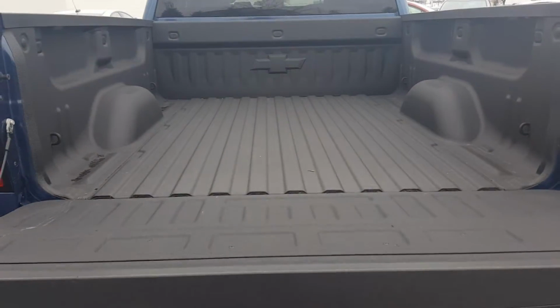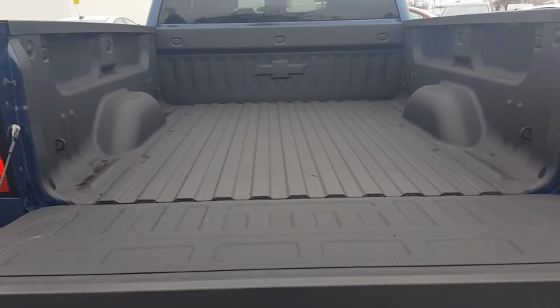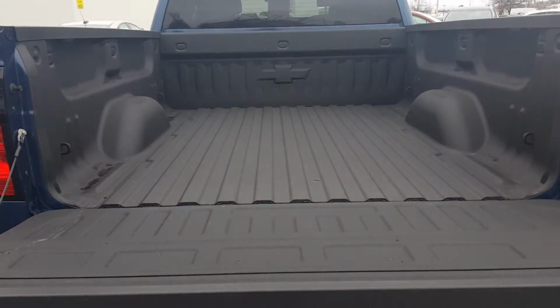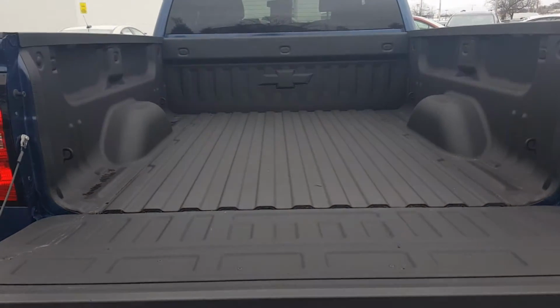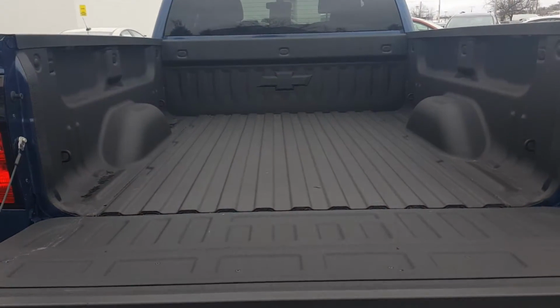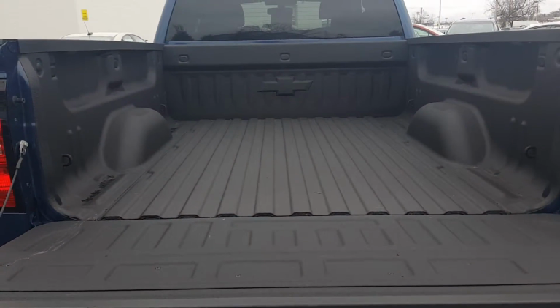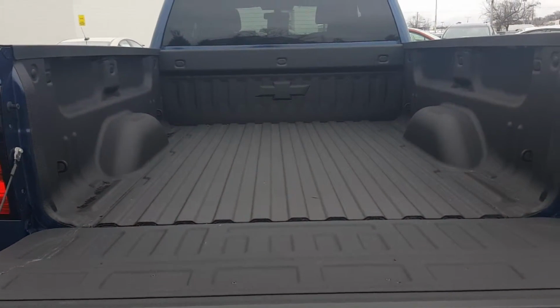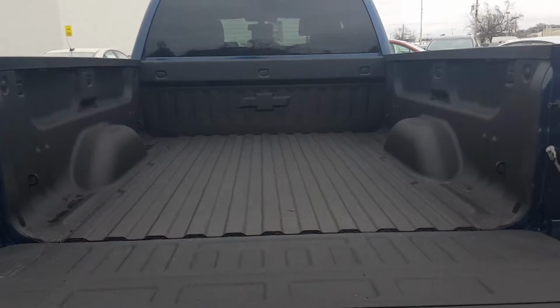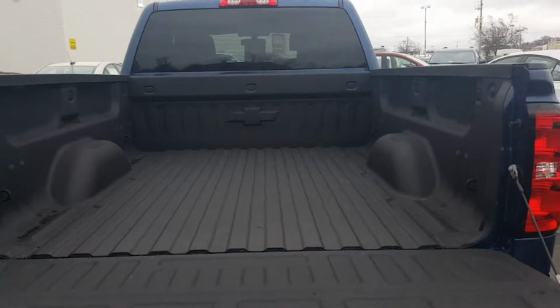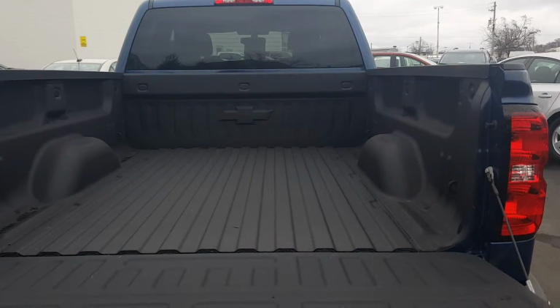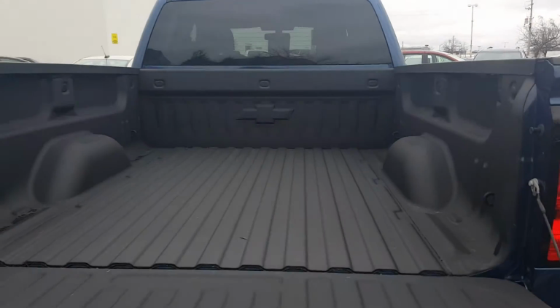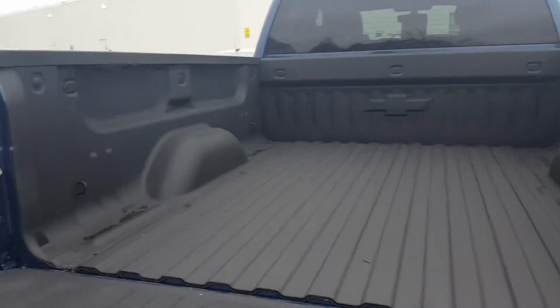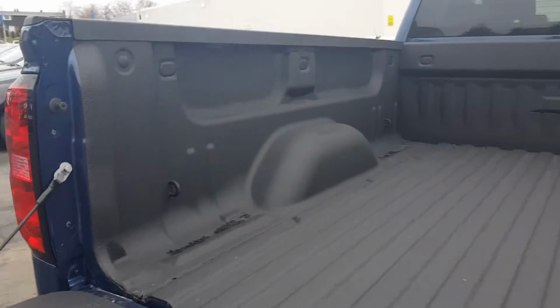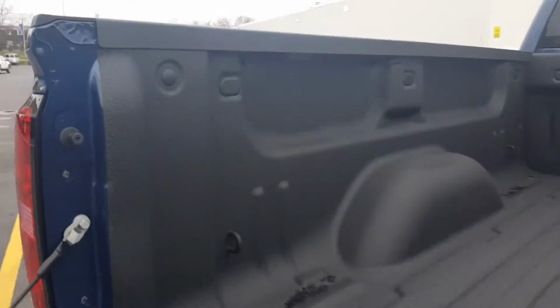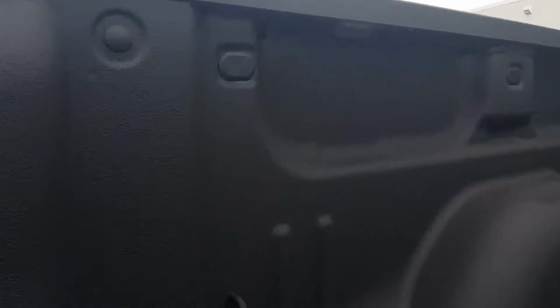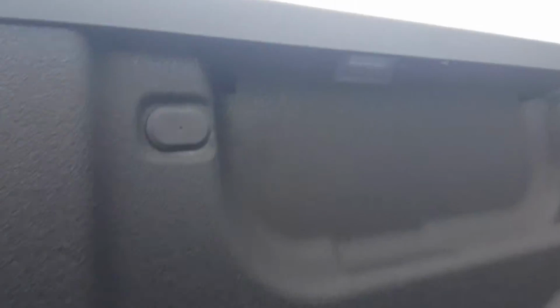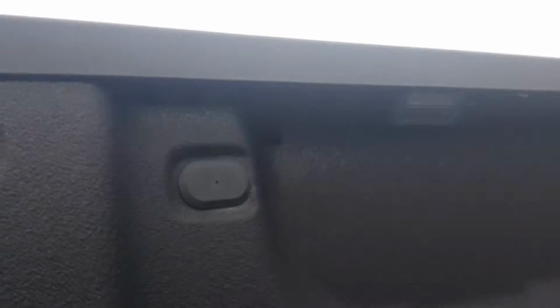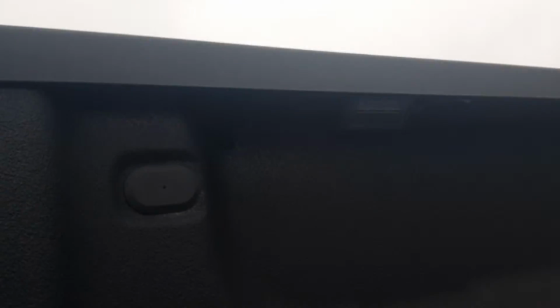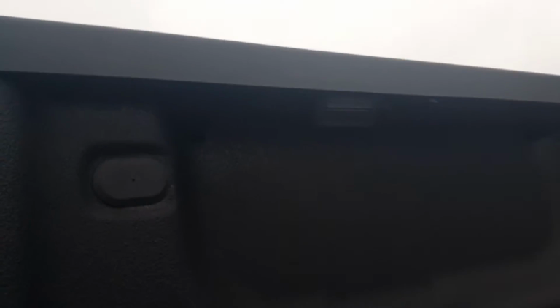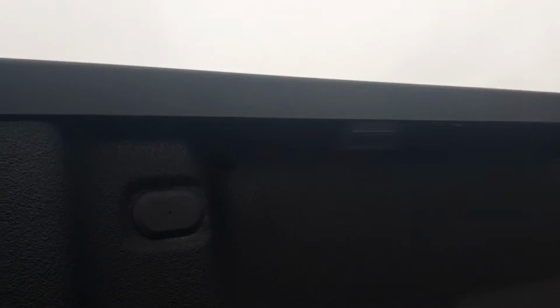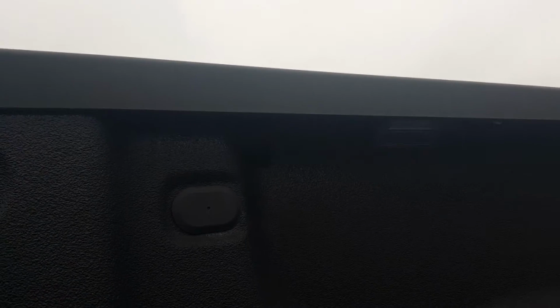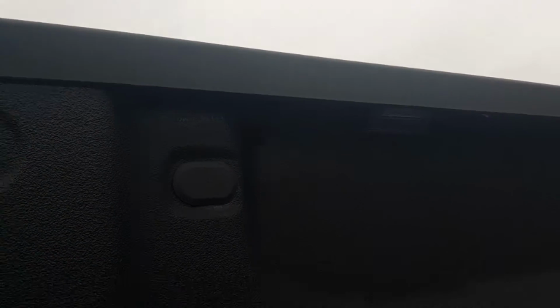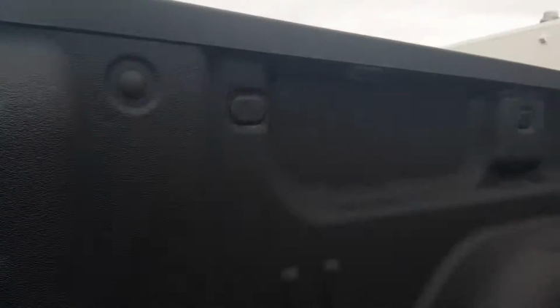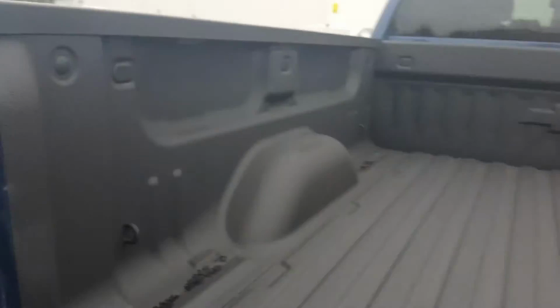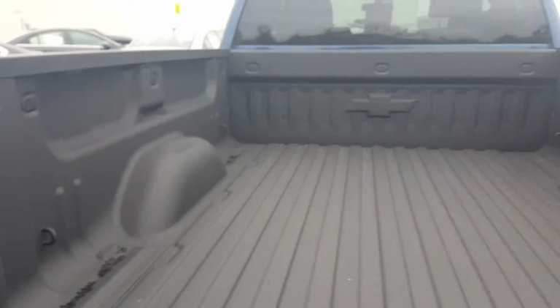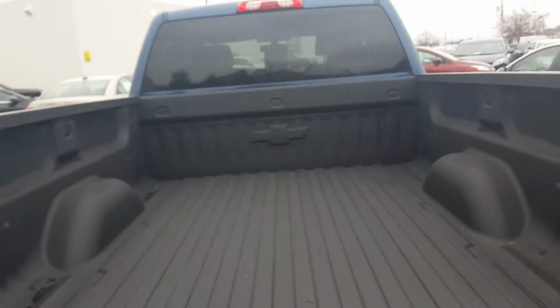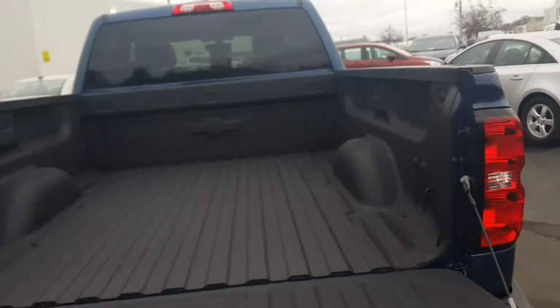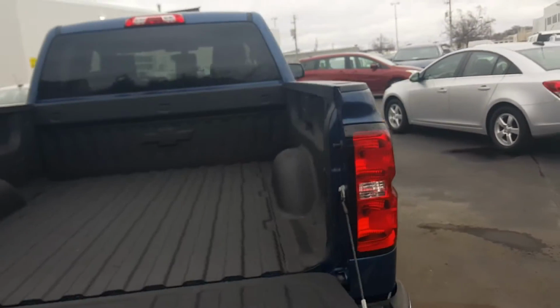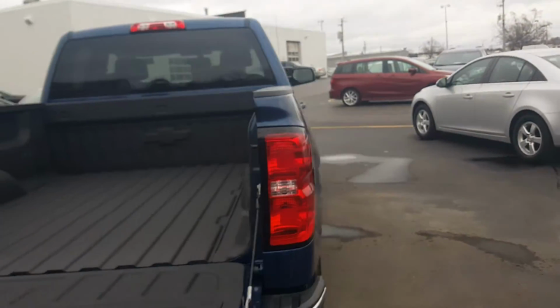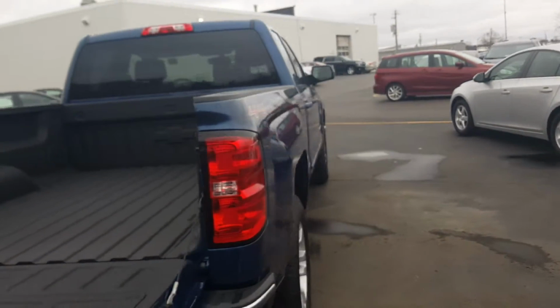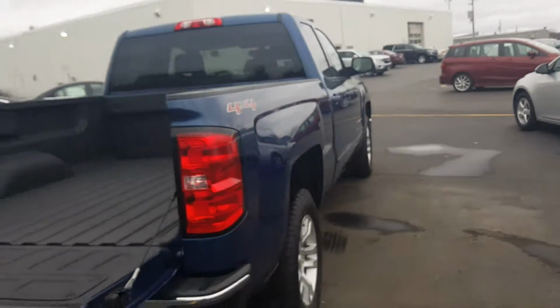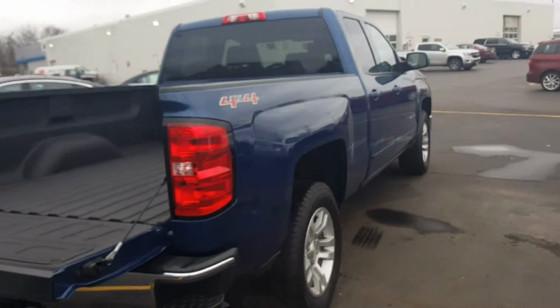It's already nicely equipped with a spray-in bed liner. This vehicle also does have the LED lights which are up underneath the rail here. Super nice.